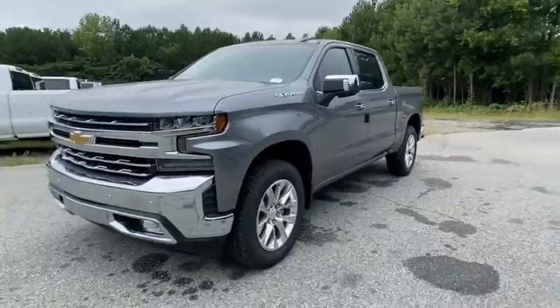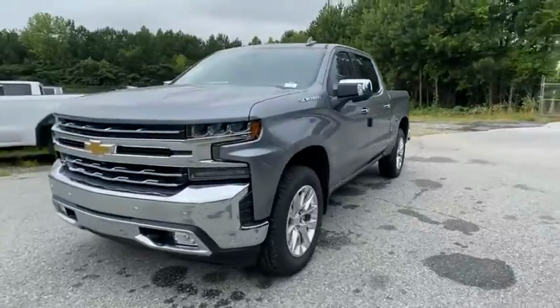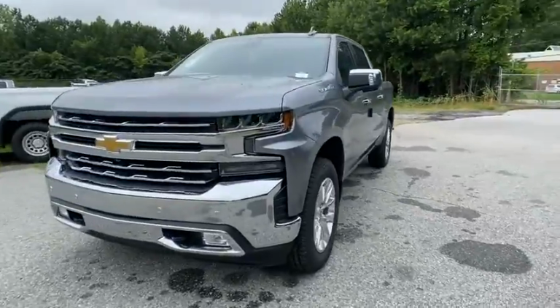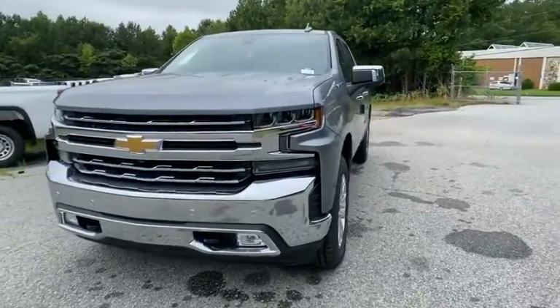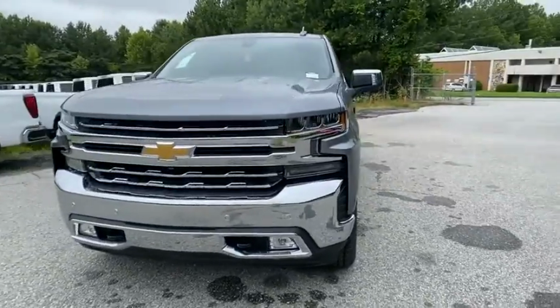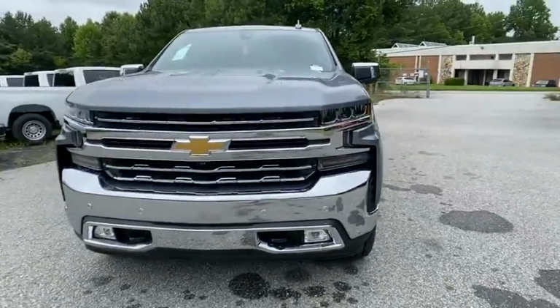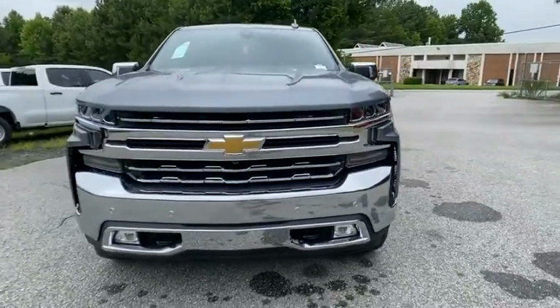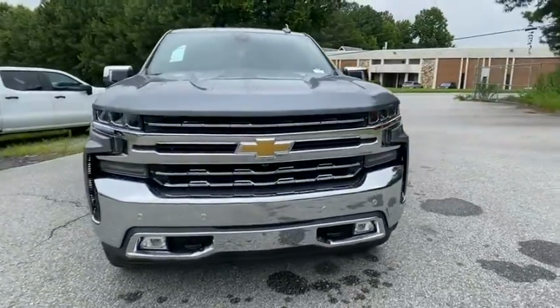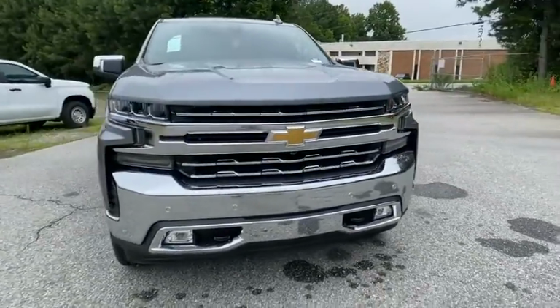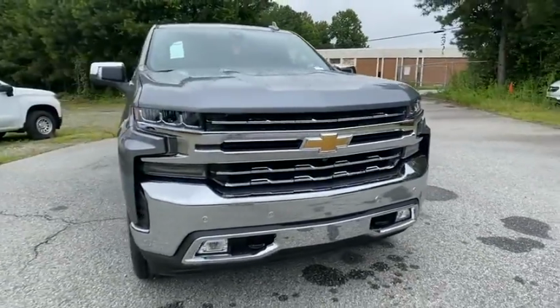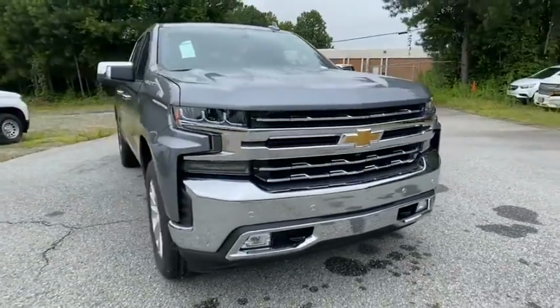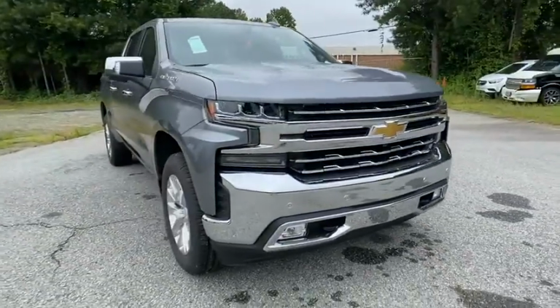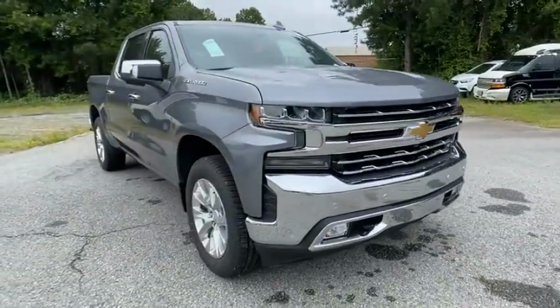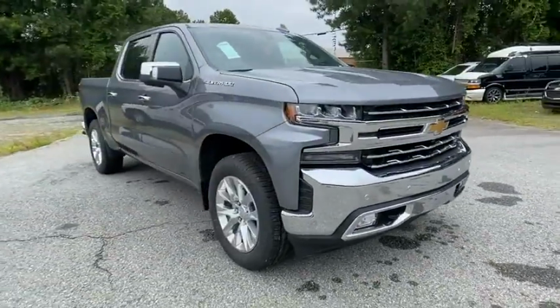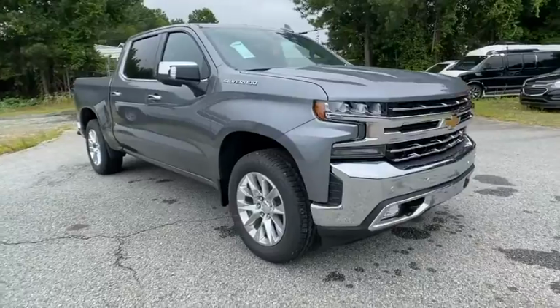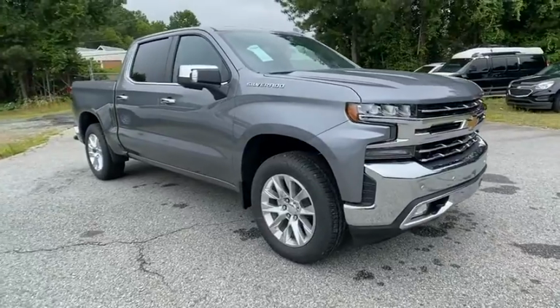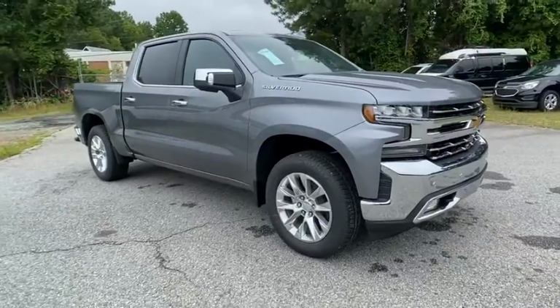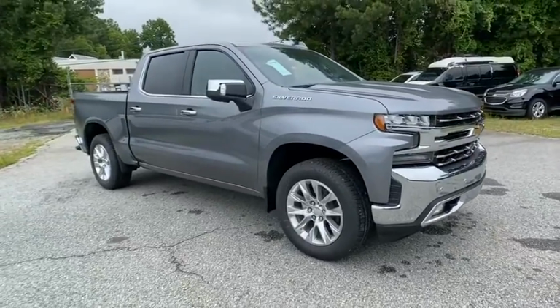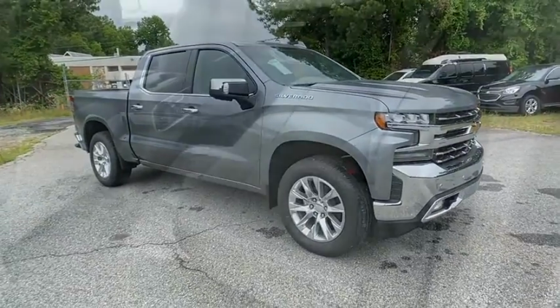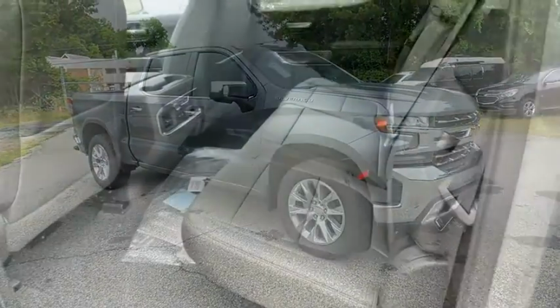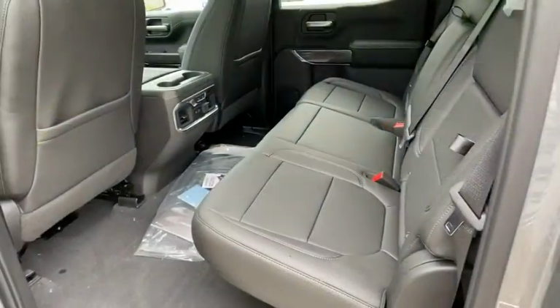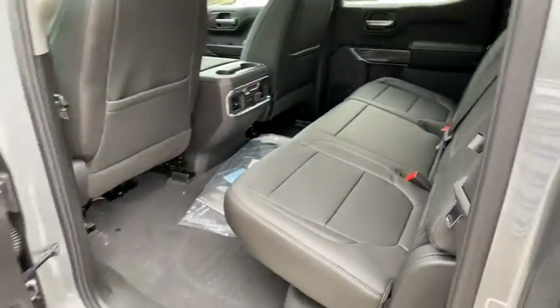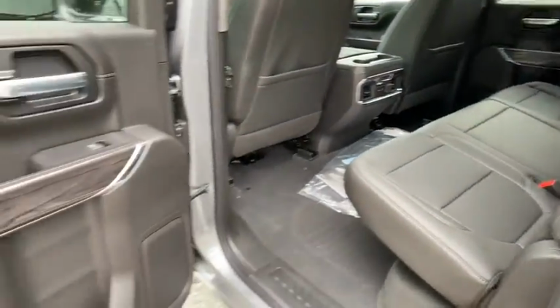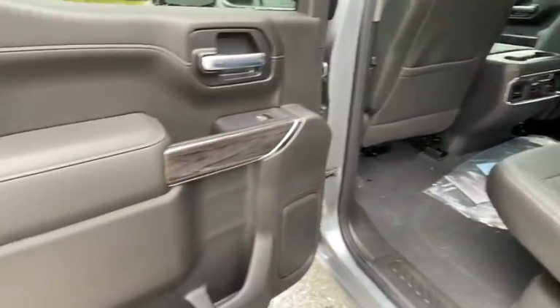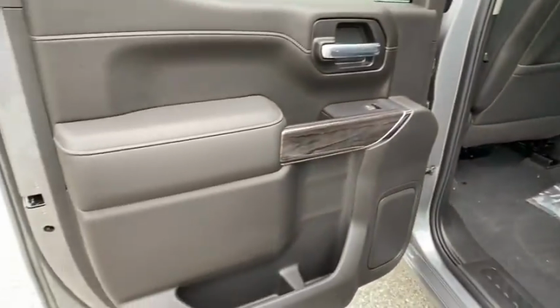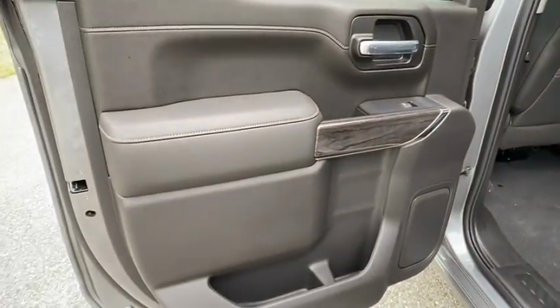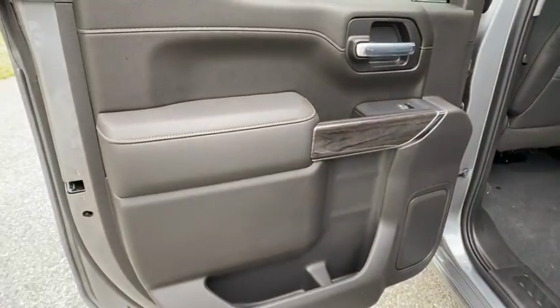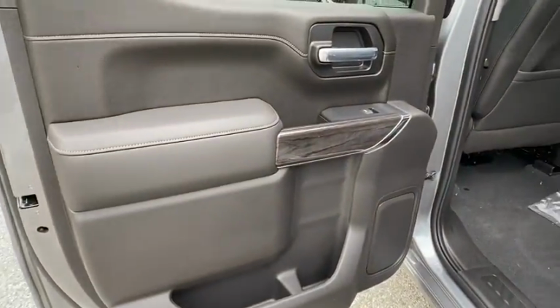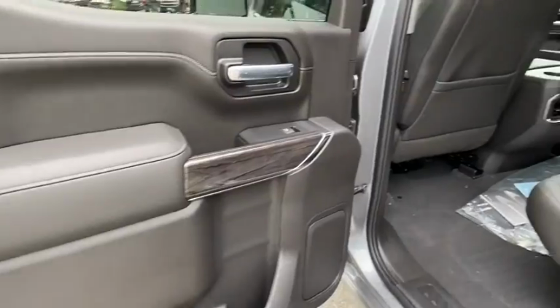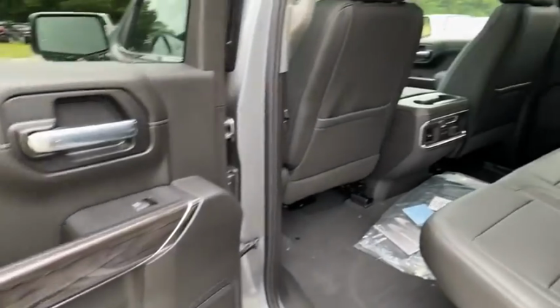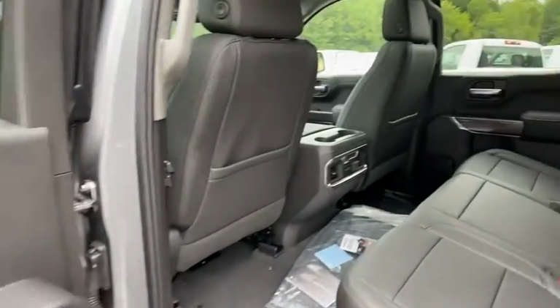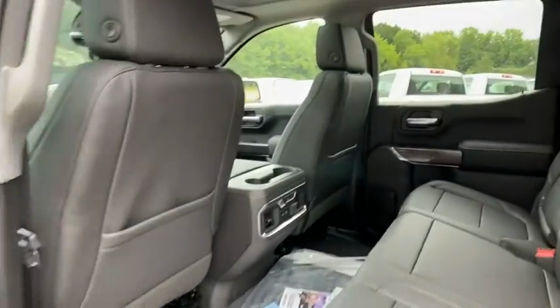Tow hitch, anti-lock braking system, power passenger seat, leather-wrapped steering wheel, Bluetooth, power steering, floor mats, four-wheel disc brakes, aluminum wheels, universal garage door opener.